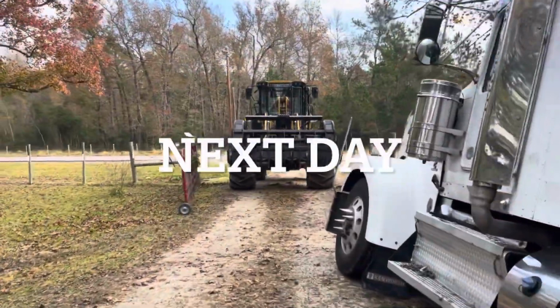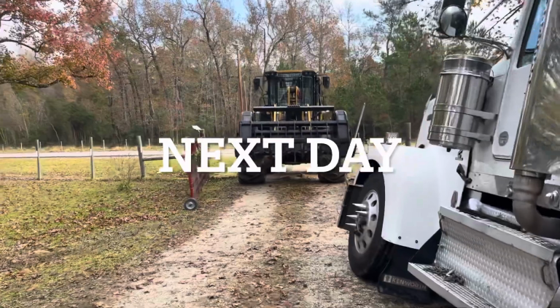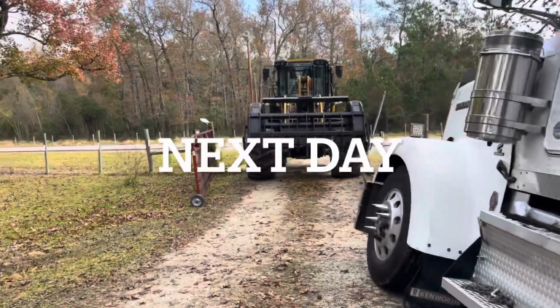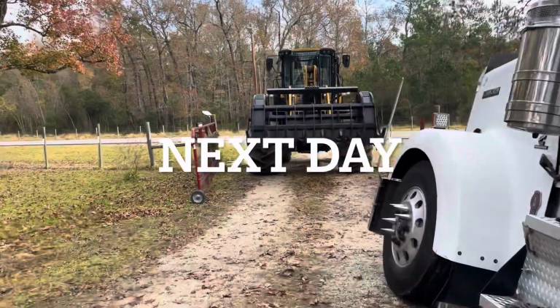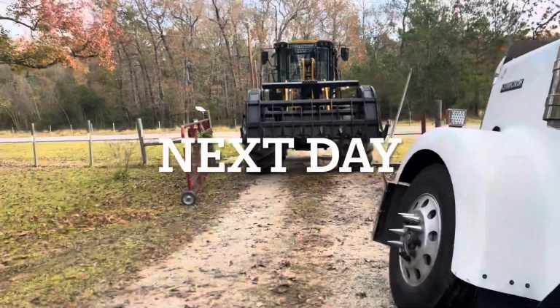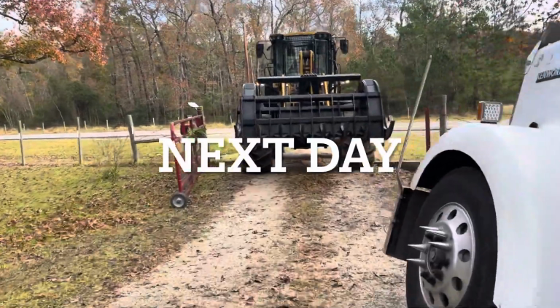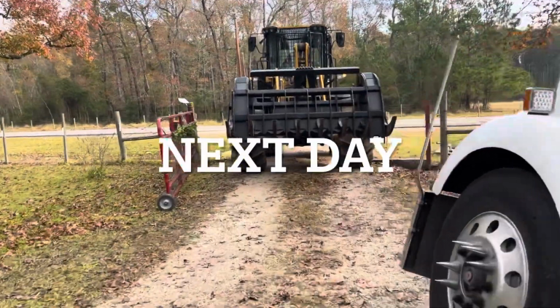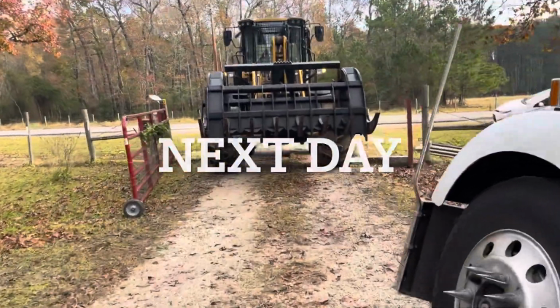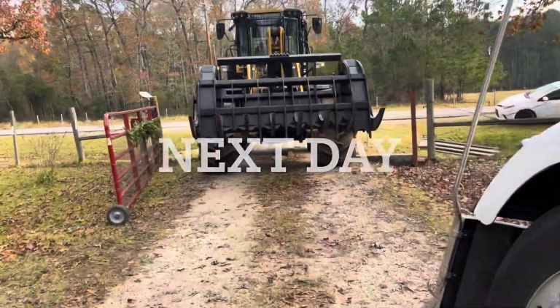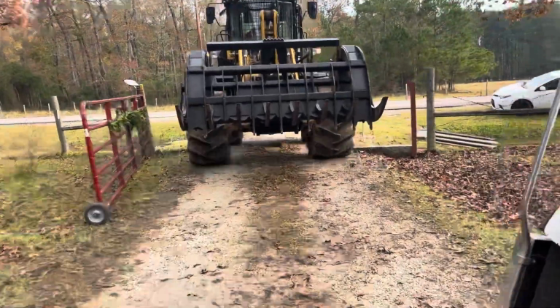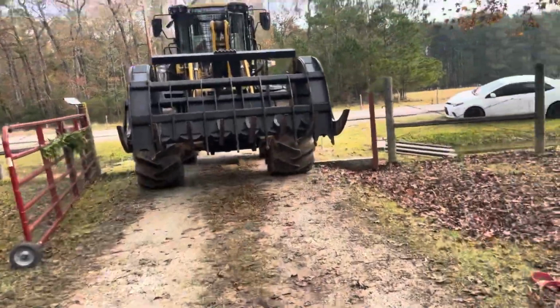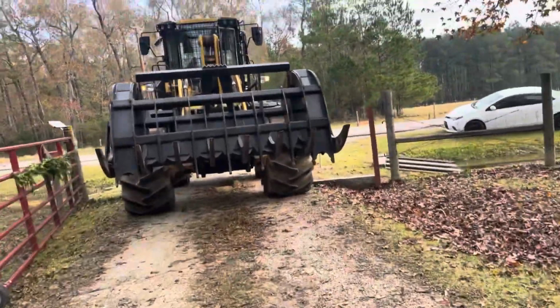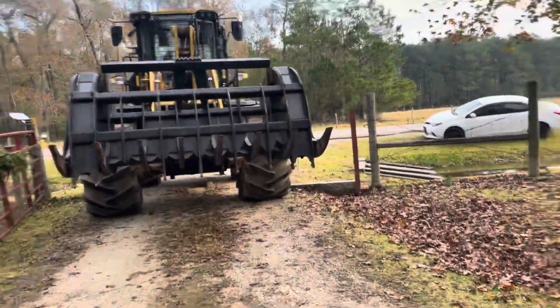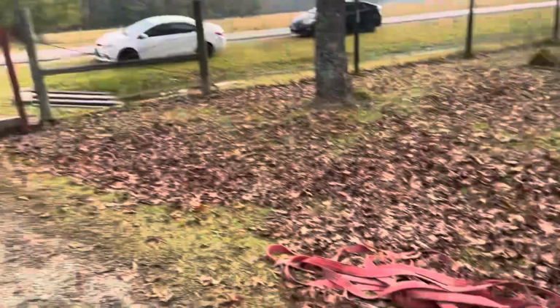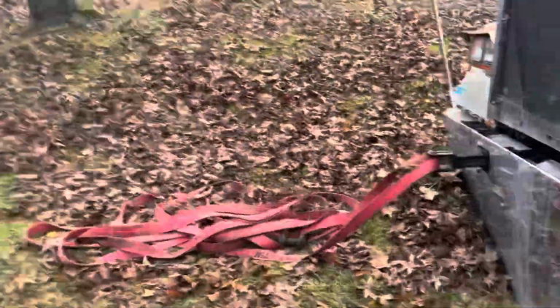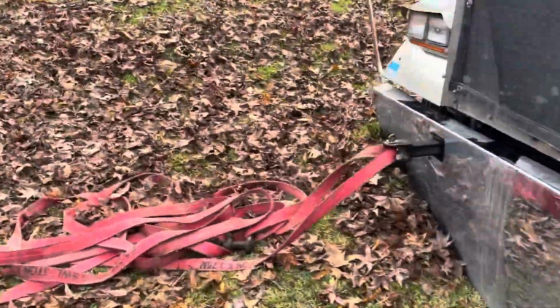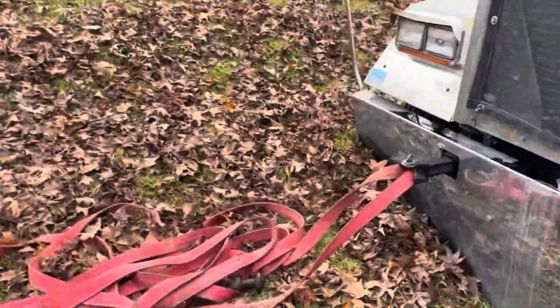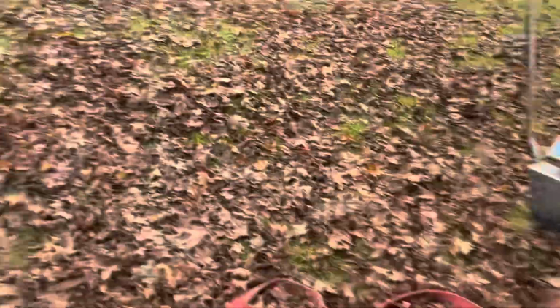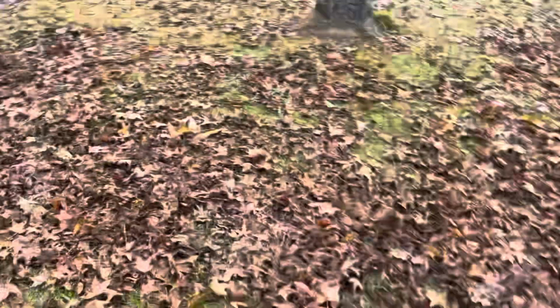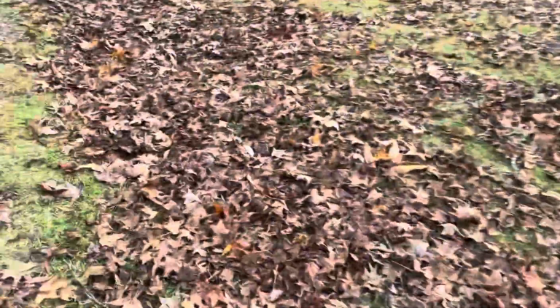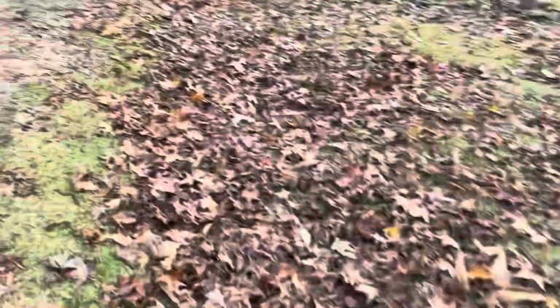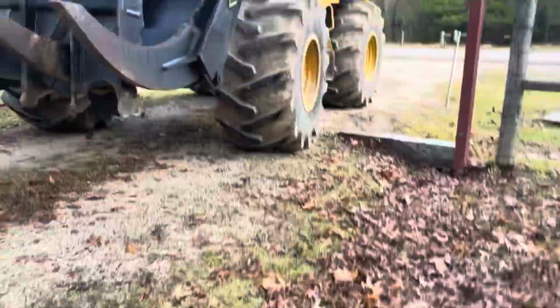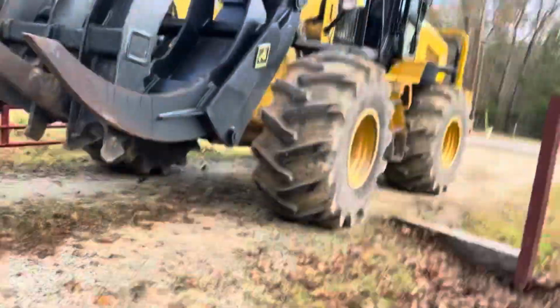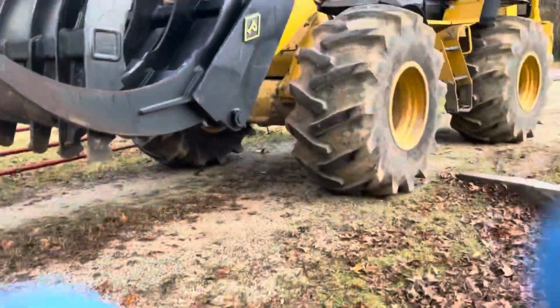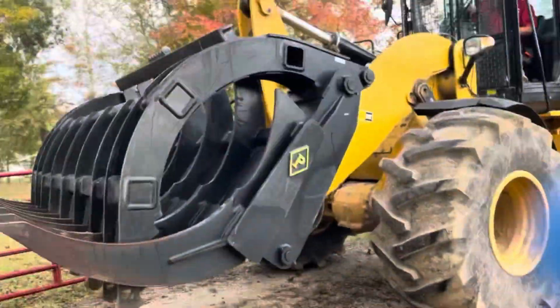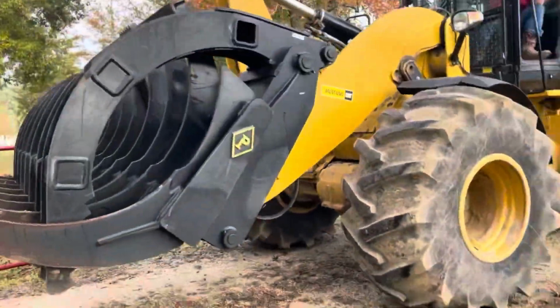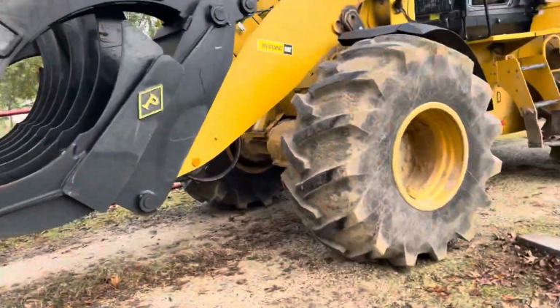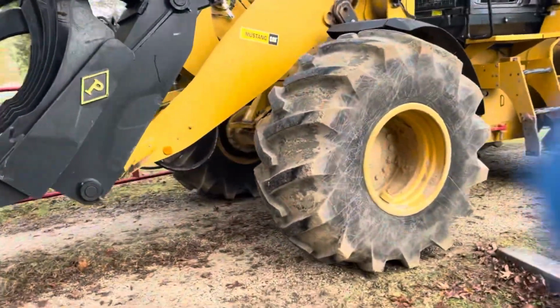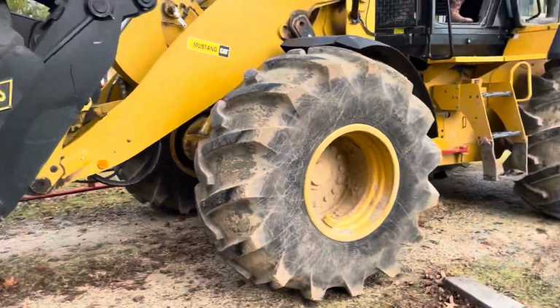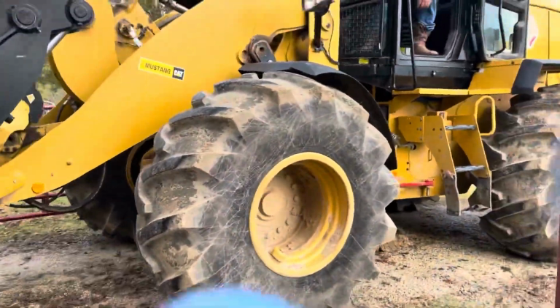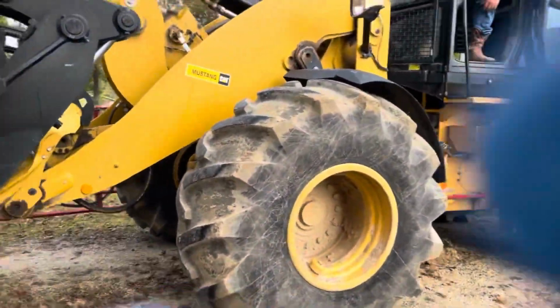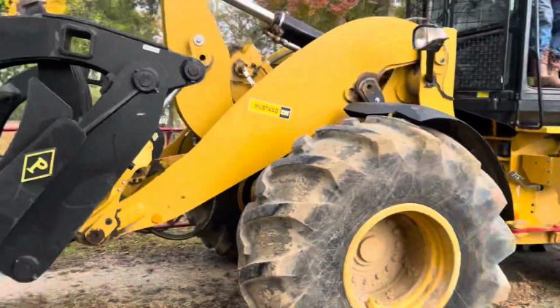Well, this big son of a bitch might get it out. How you doing? This thing's pretty big, damn.